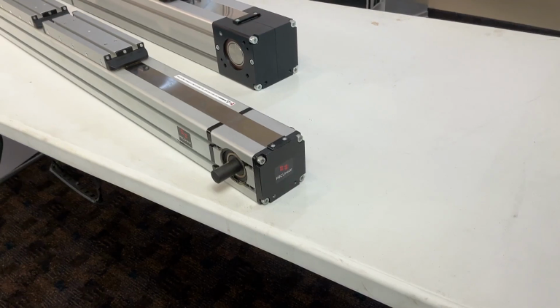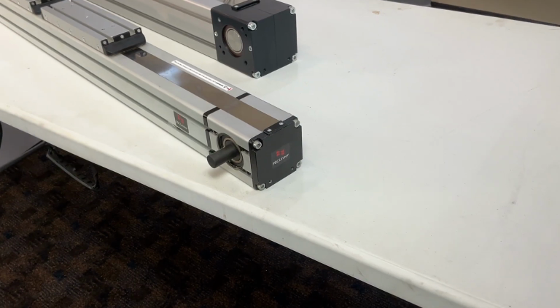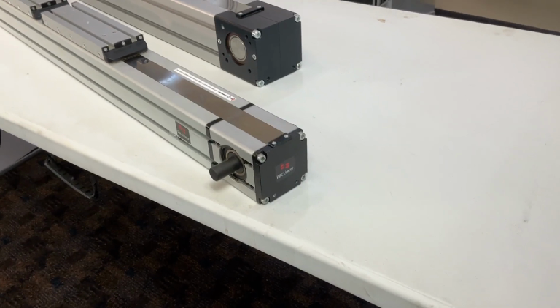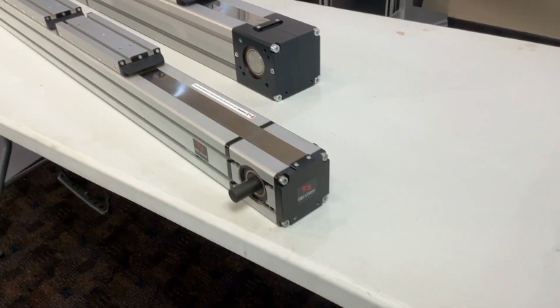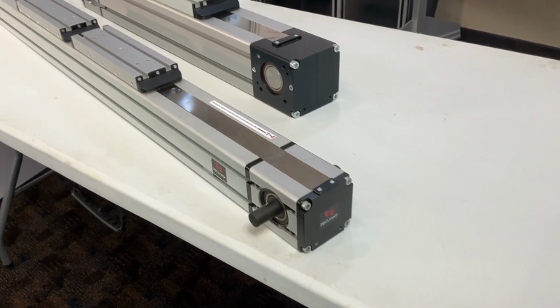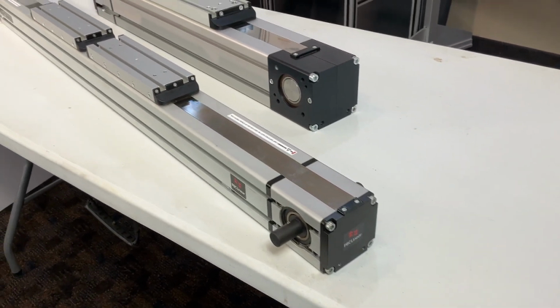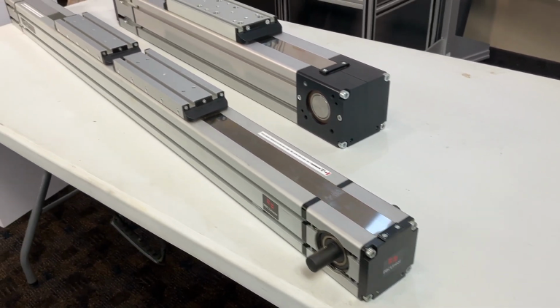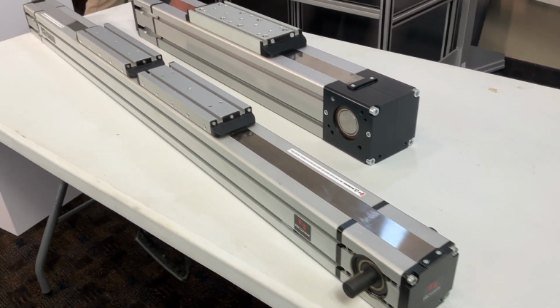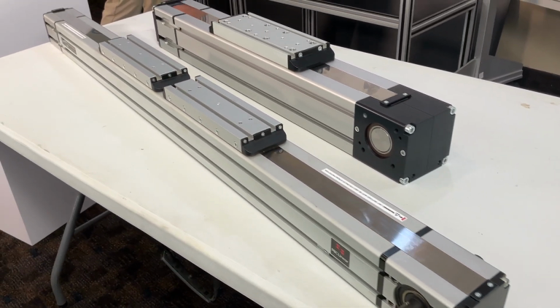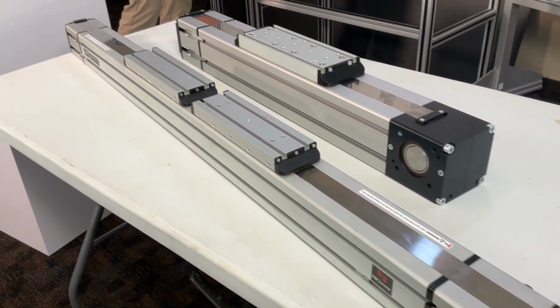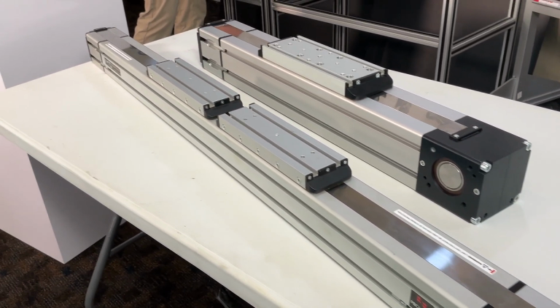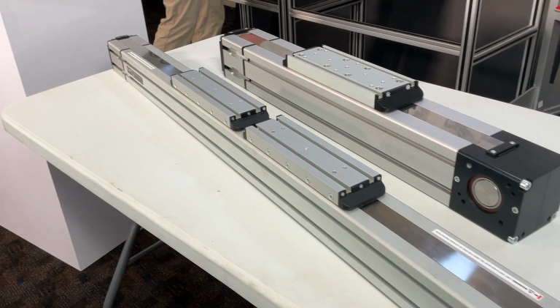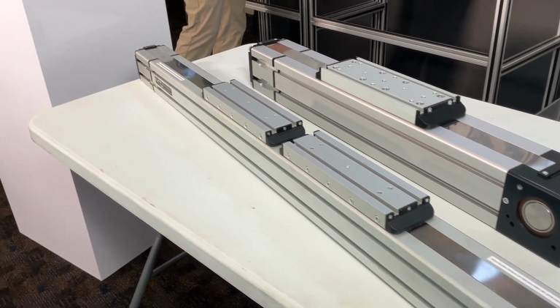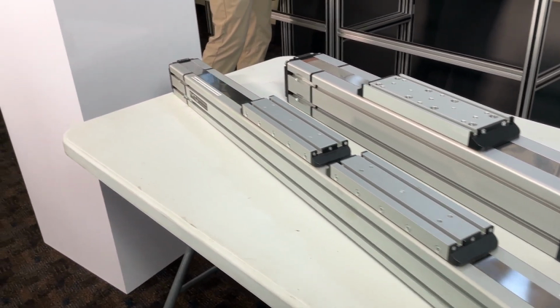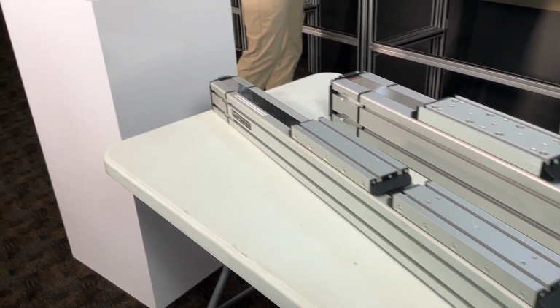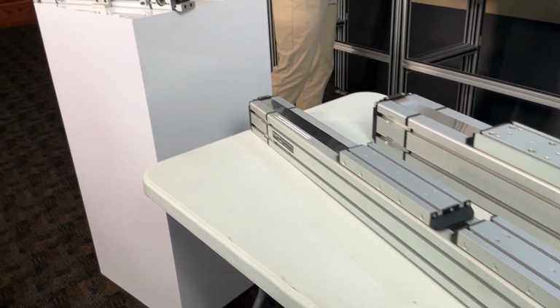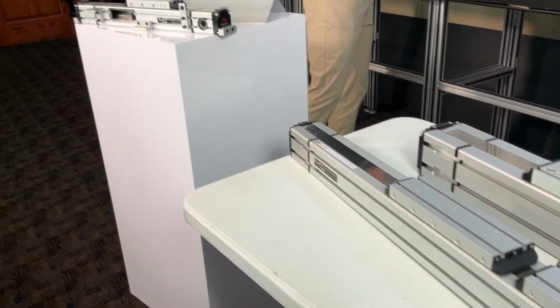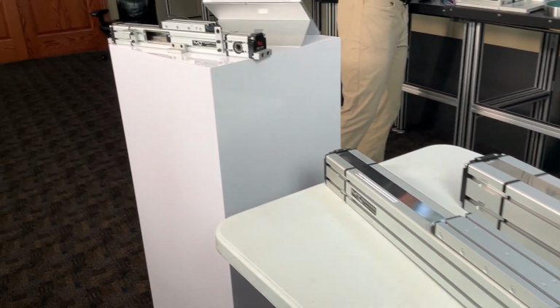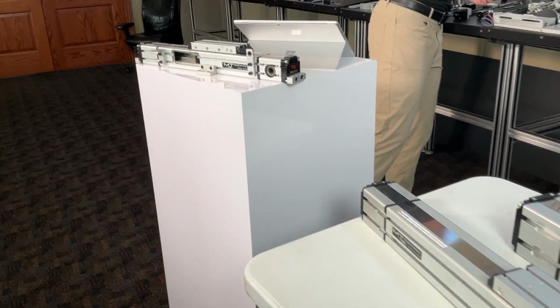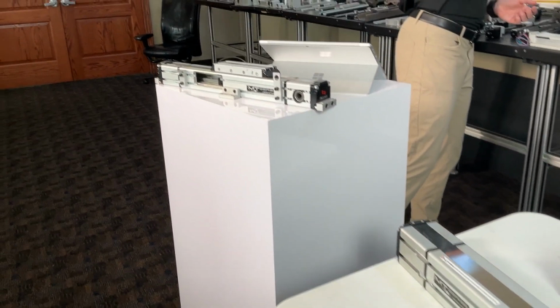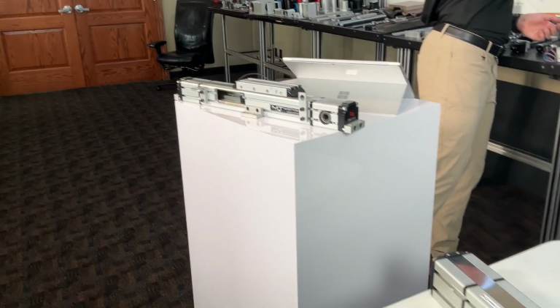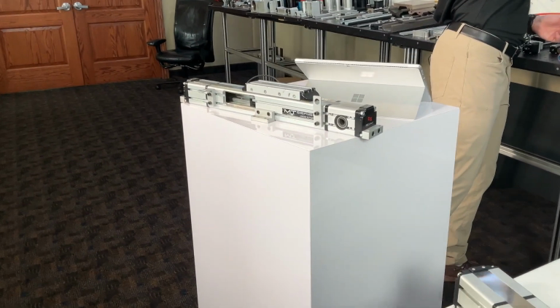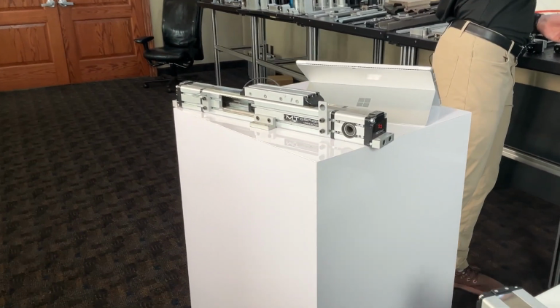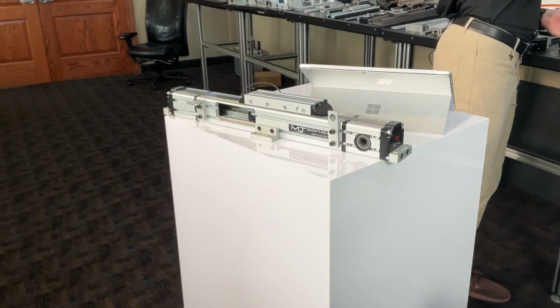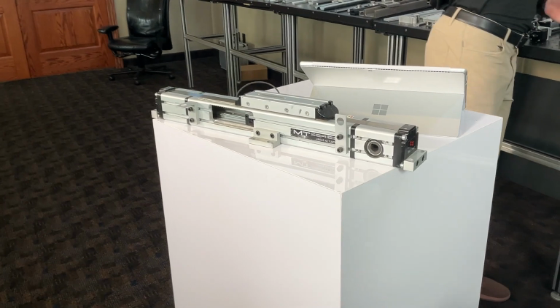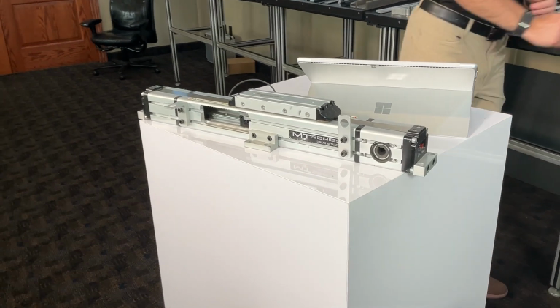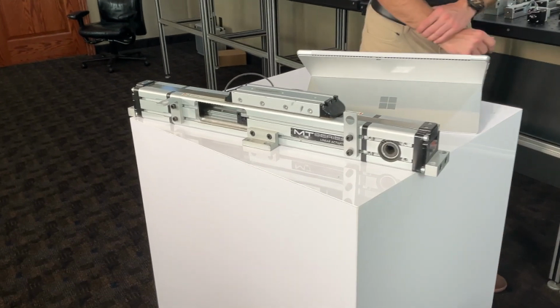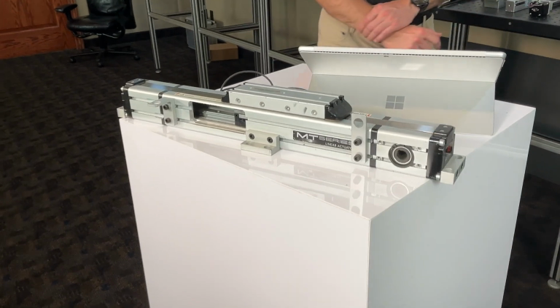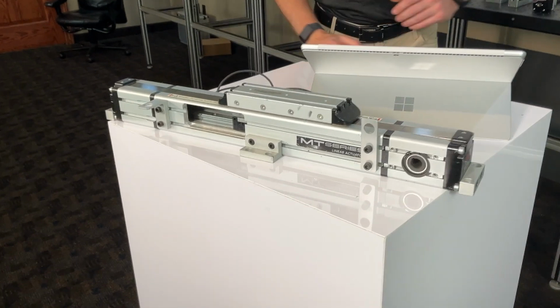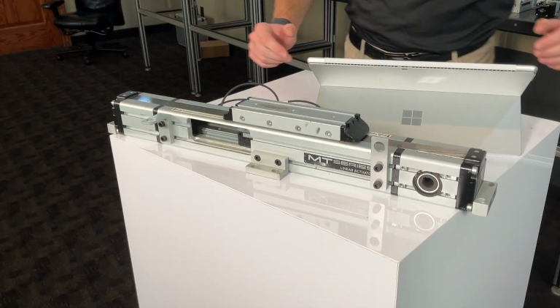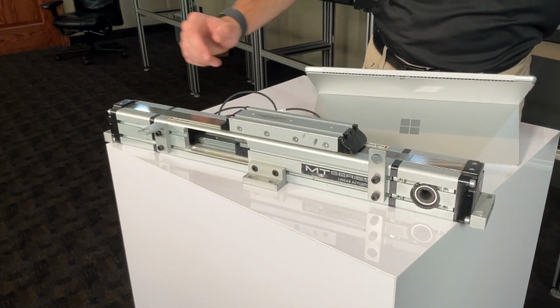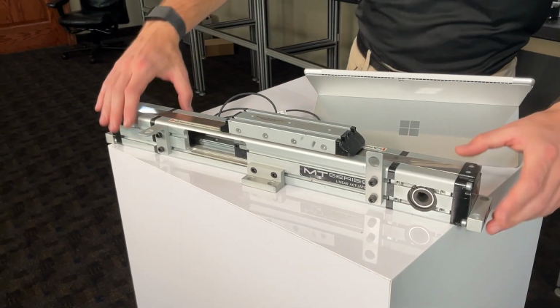Capable of high acceleration speed, paired with exceptional rigidity to handle demanding operational requirements. Offers extensive stroke options up to 6,250 mm, facilitating a broad range of motion for various industrial tasks.